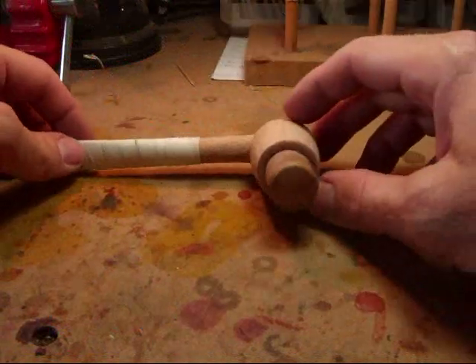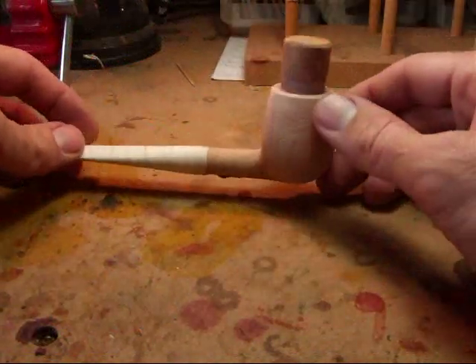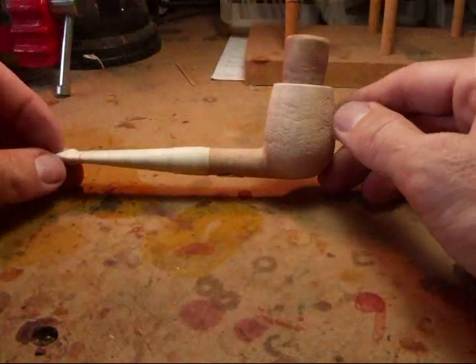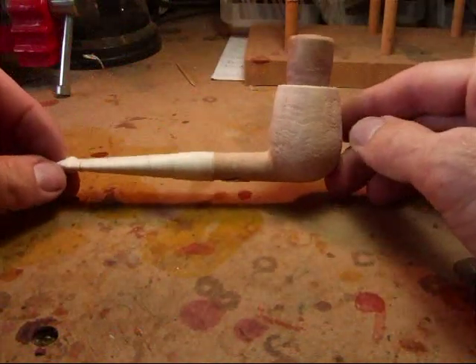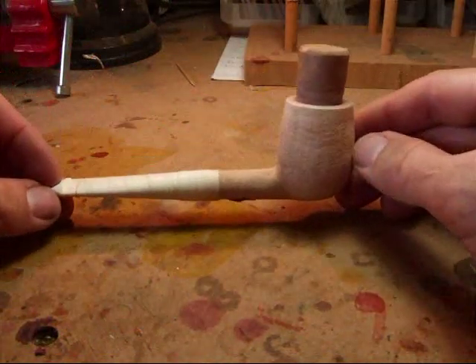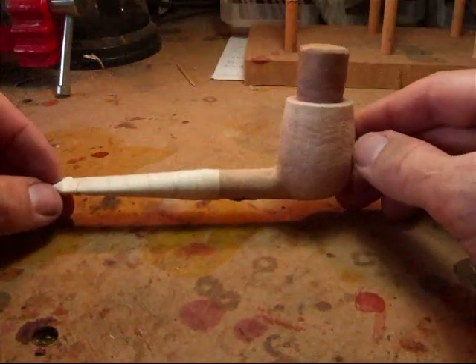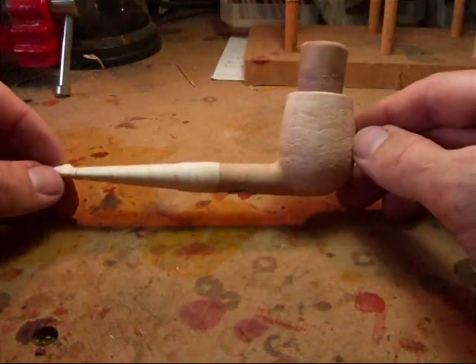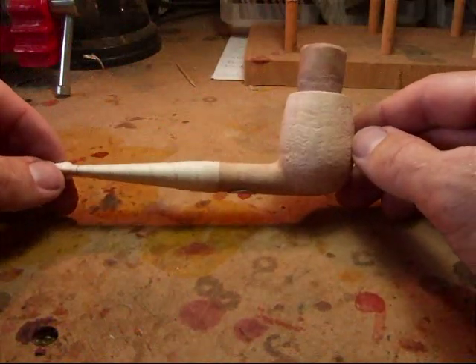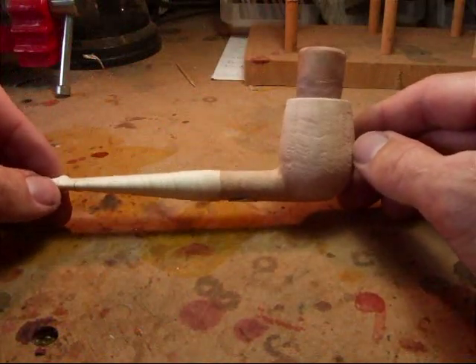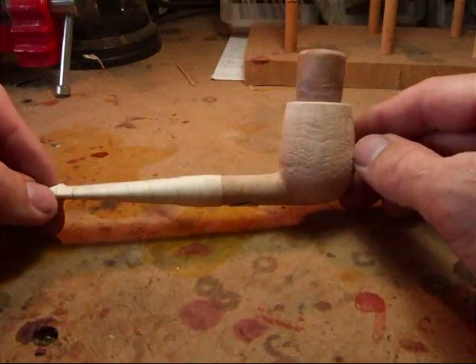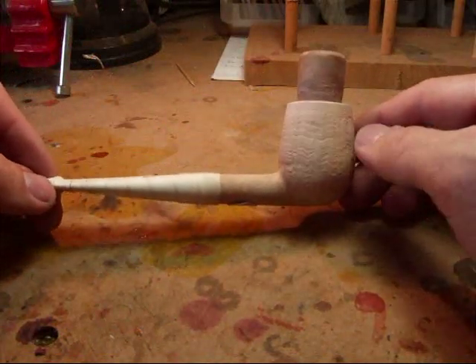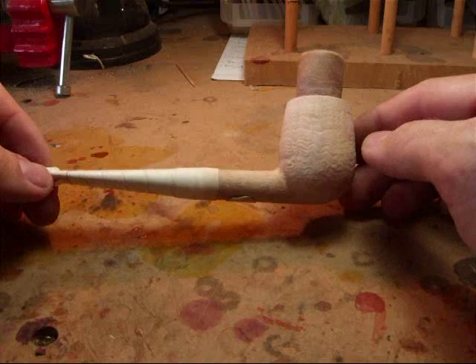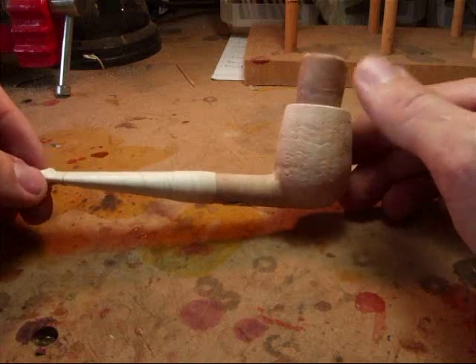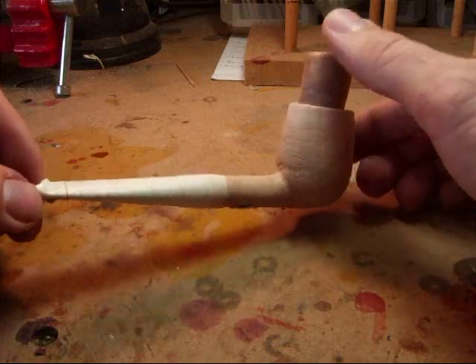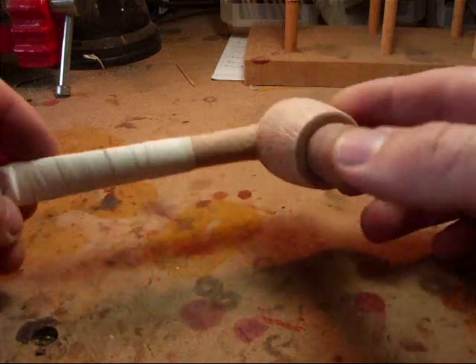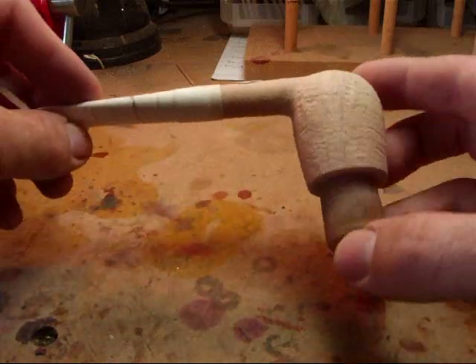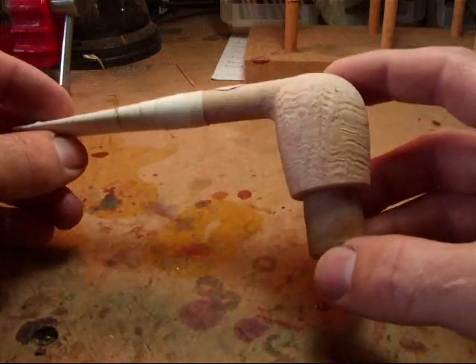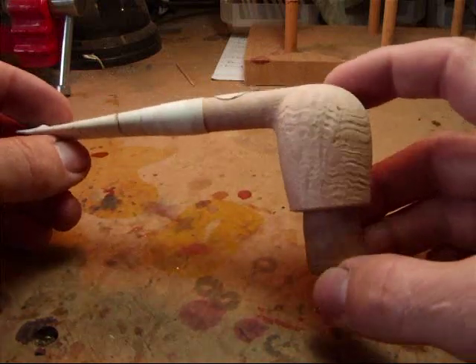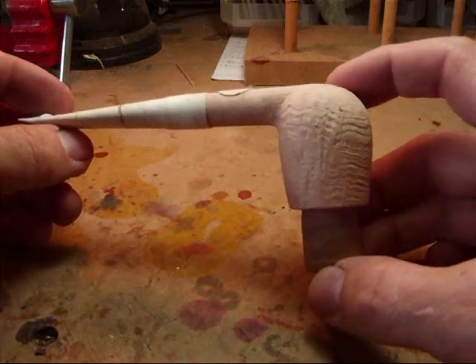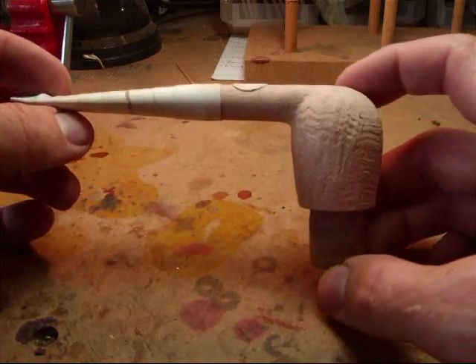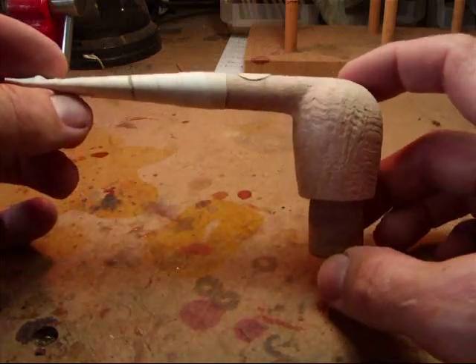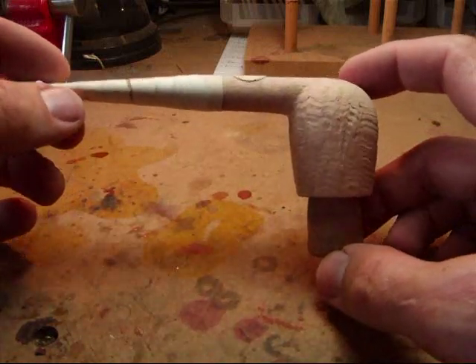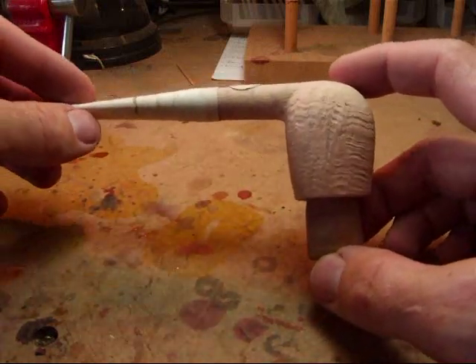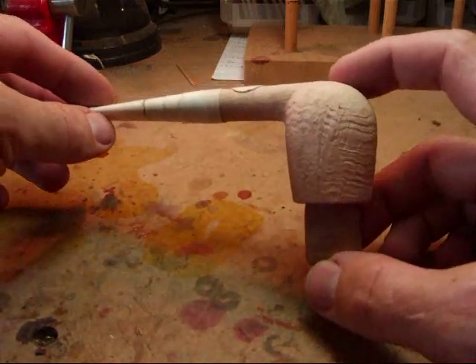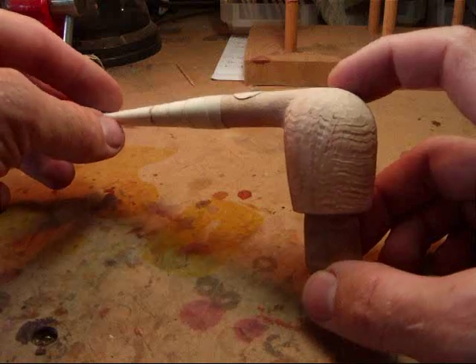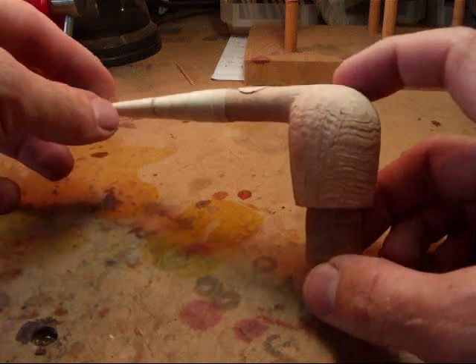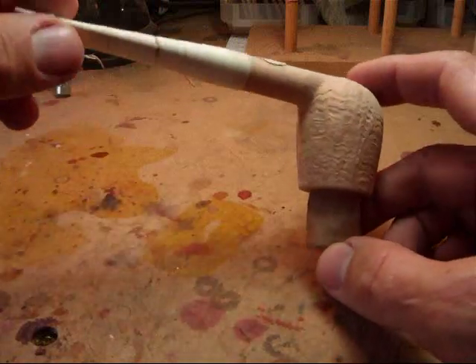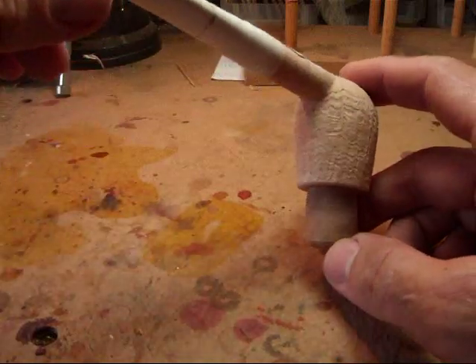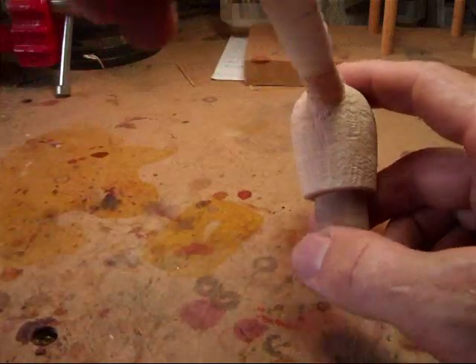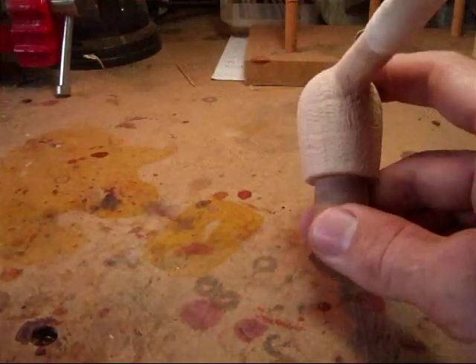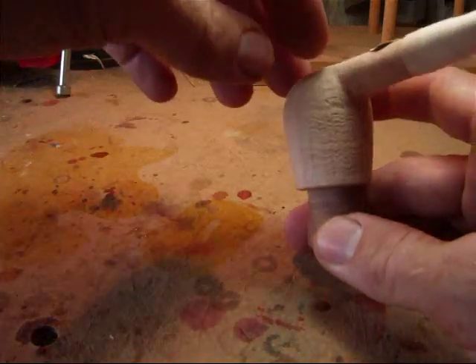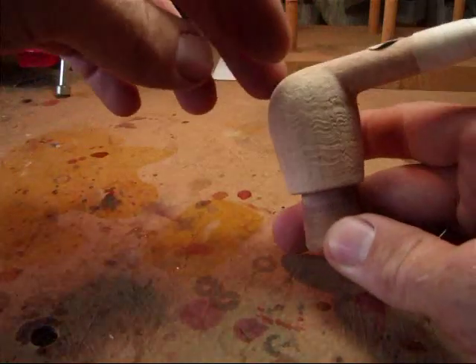Here you can see the billiard after it has just had its preliminary blast. I take an initial blast just to show the ring grain. It's going to be difficult to see, but it's just barely pronounced, and that allows me to follow it more precisely at a later stage.